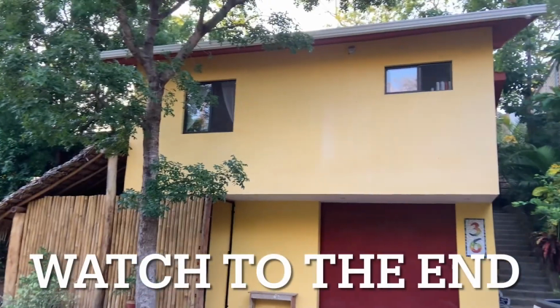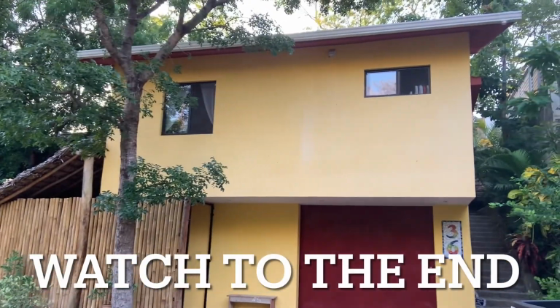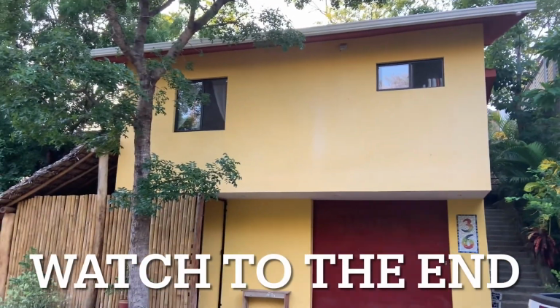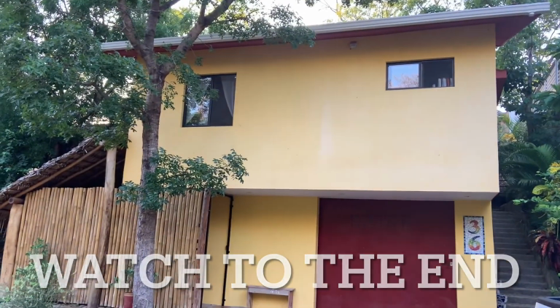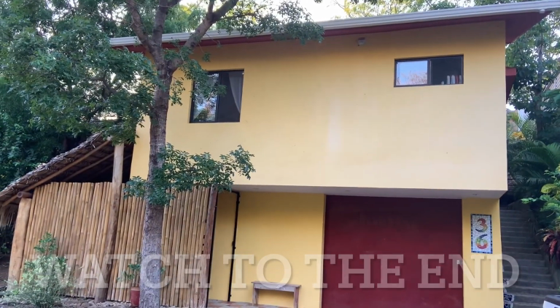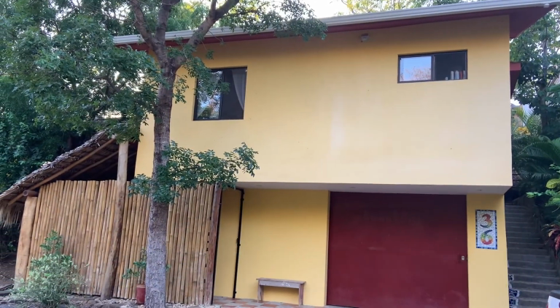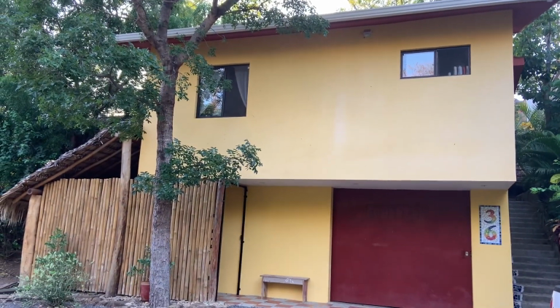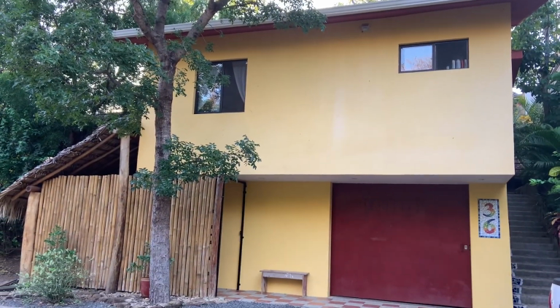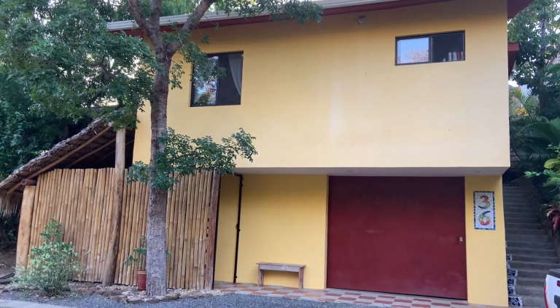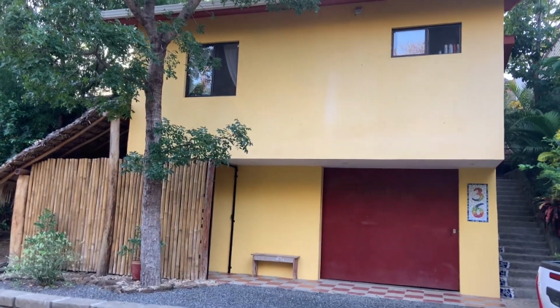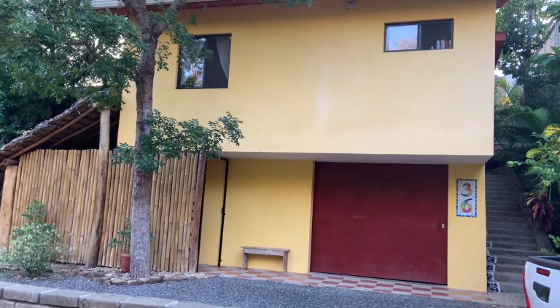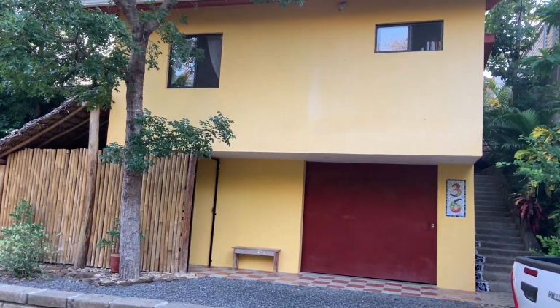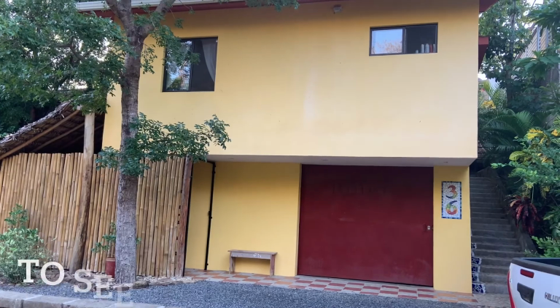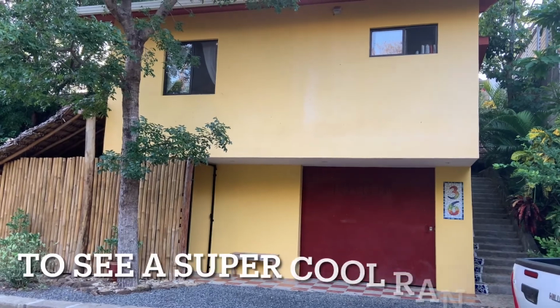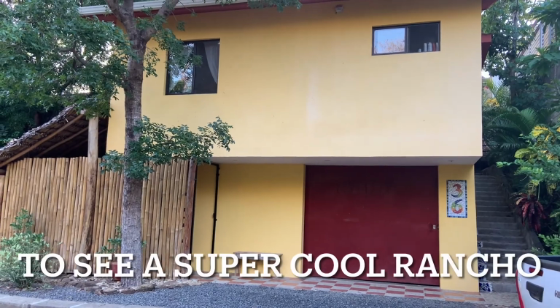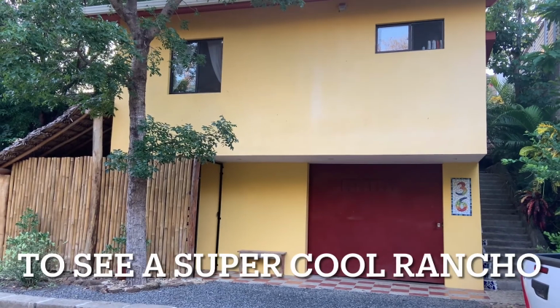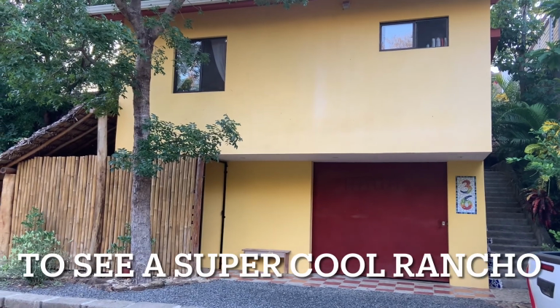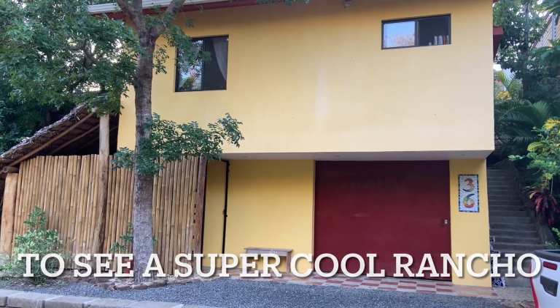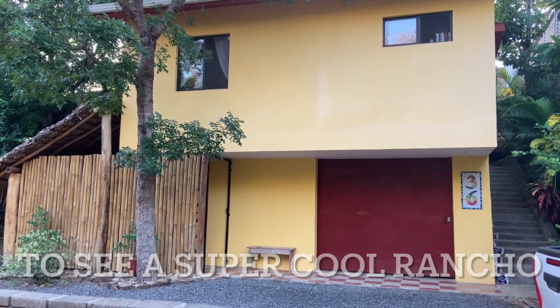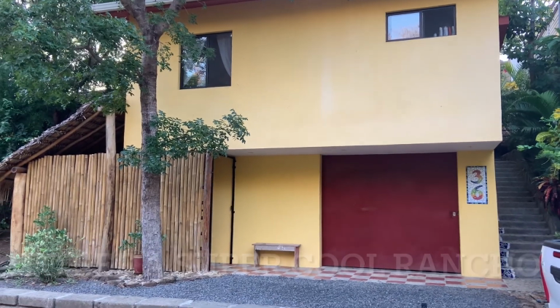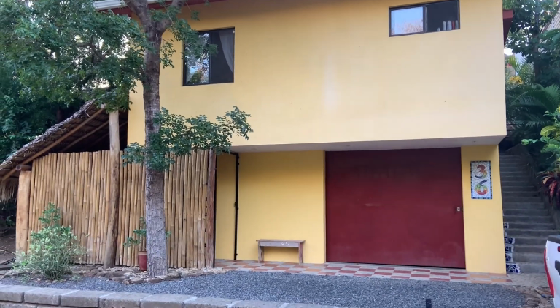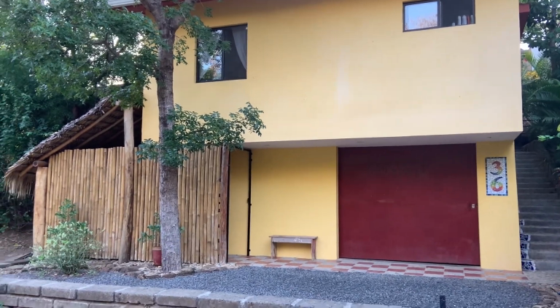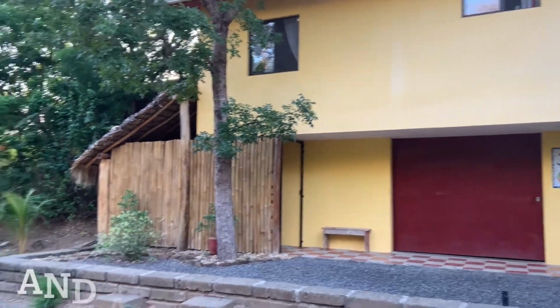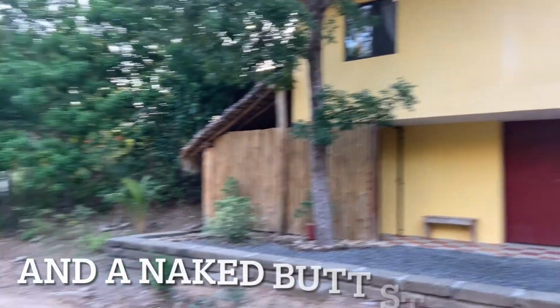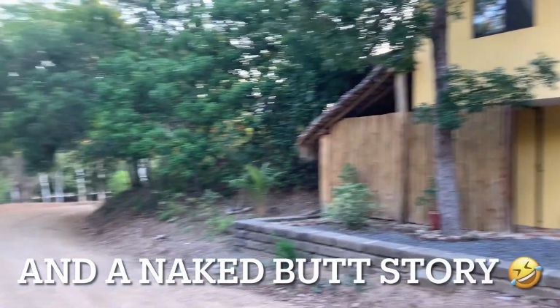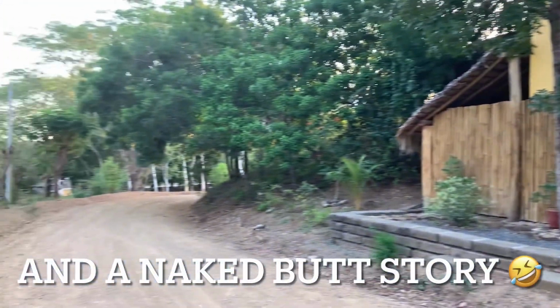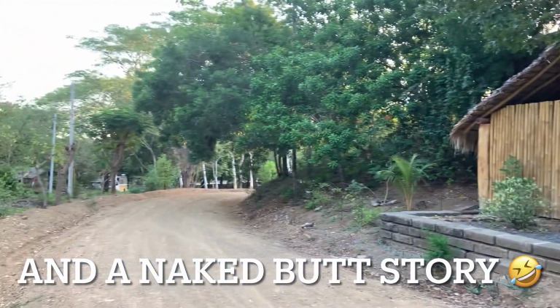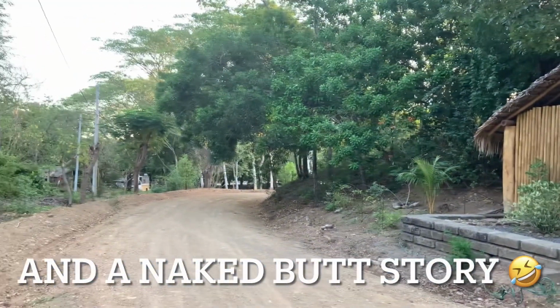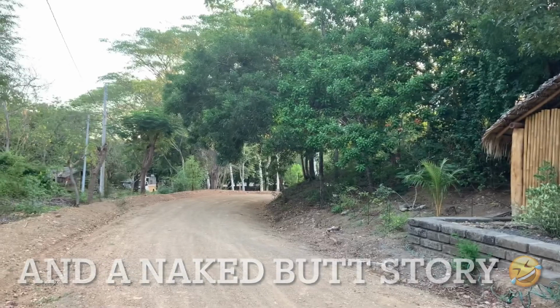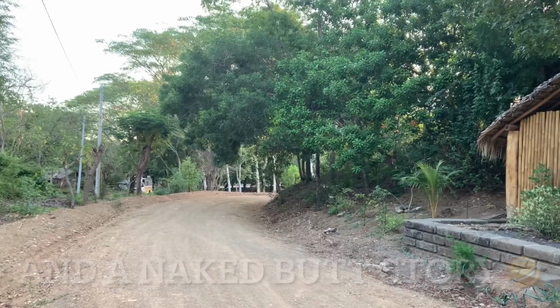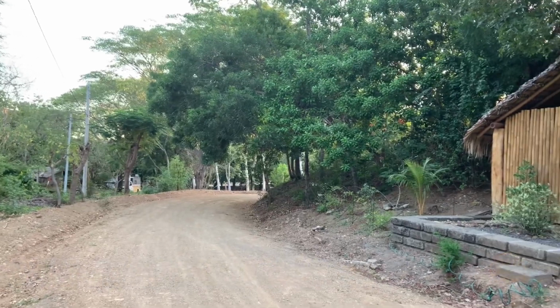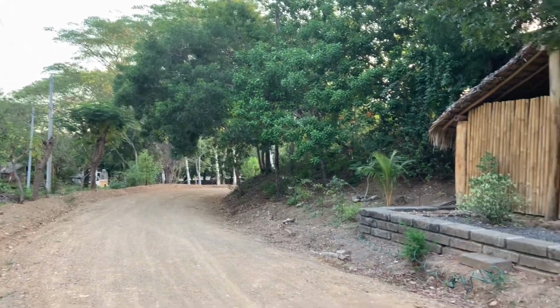Good evening from Discover Real Estate. This is Natalie once again. I am in Colinas del Miramar, at the very bottom, just off of the Chocolata Road. You come in...